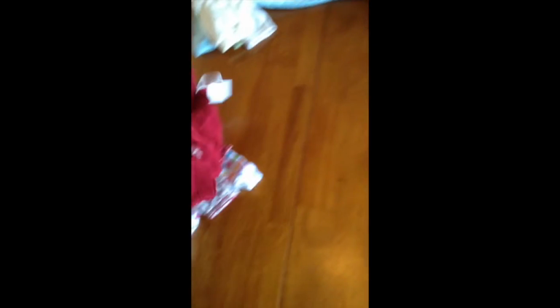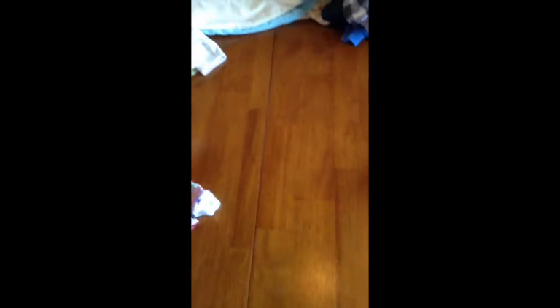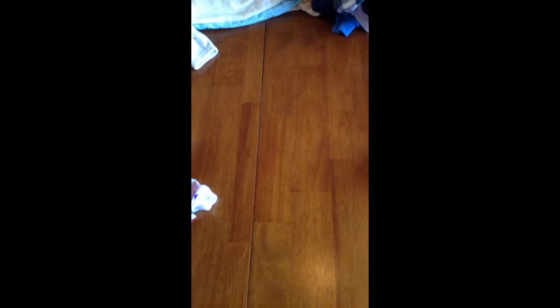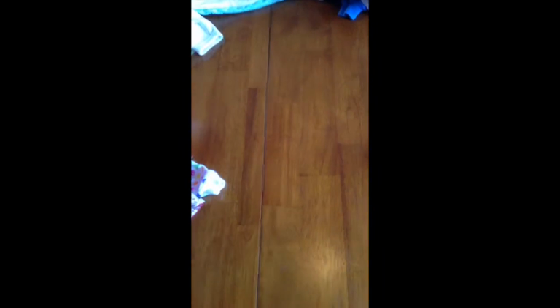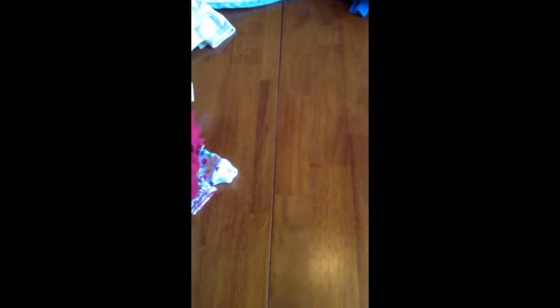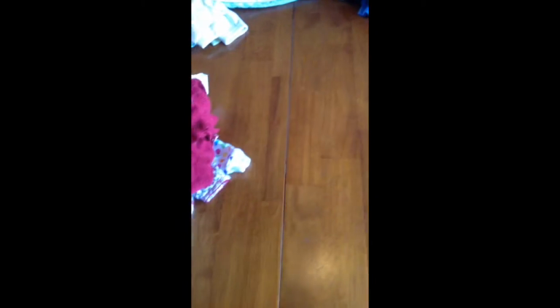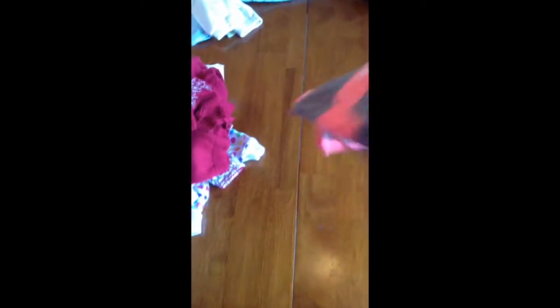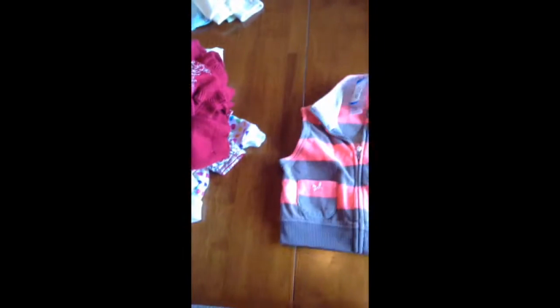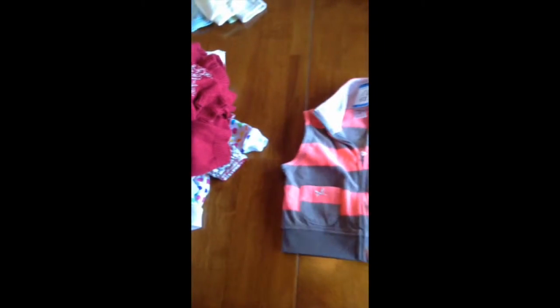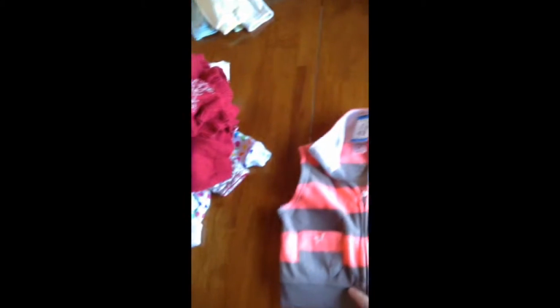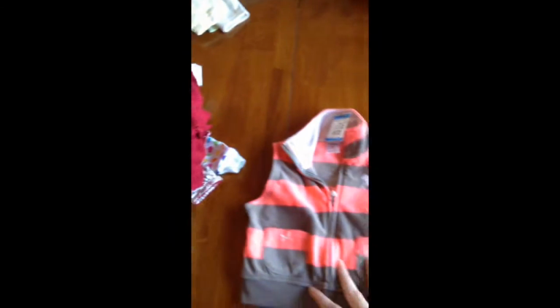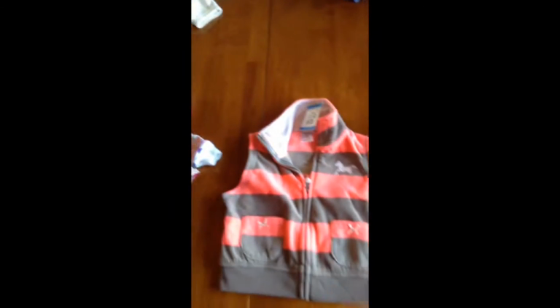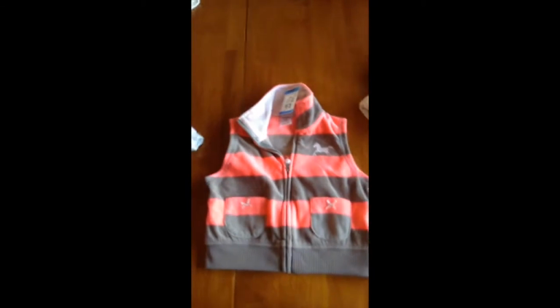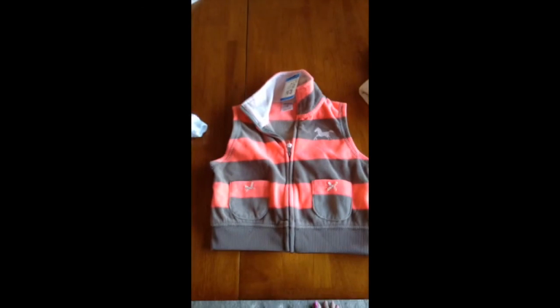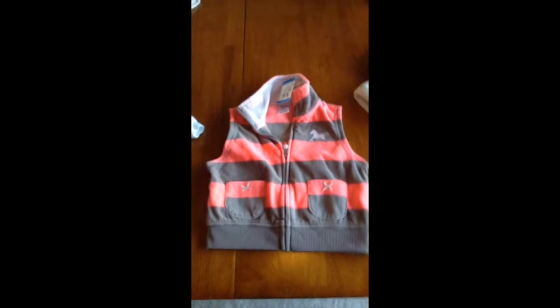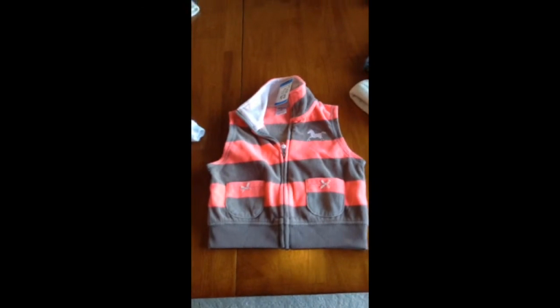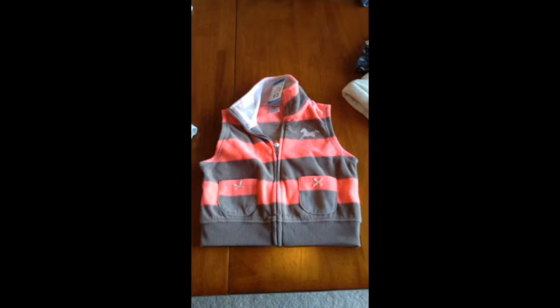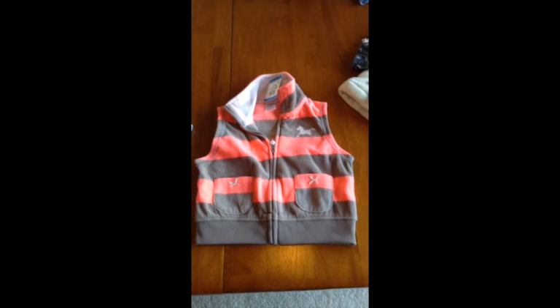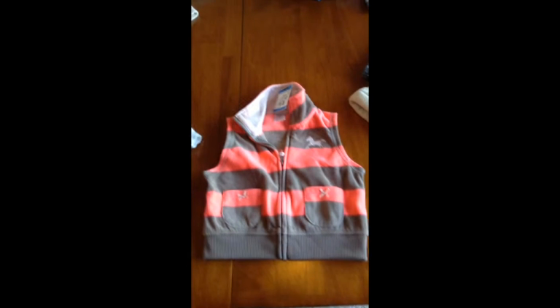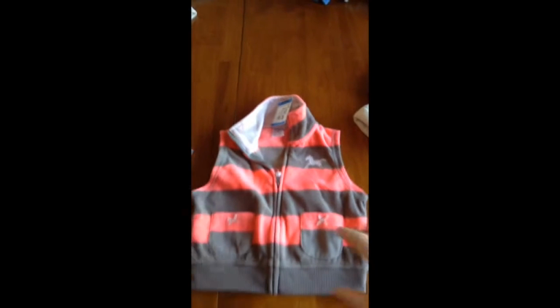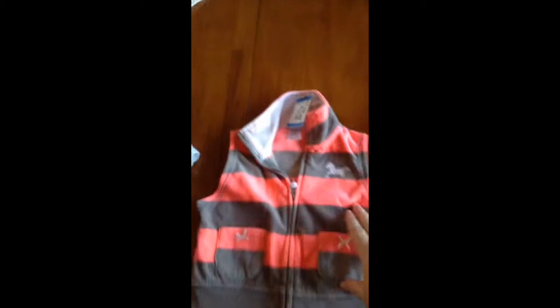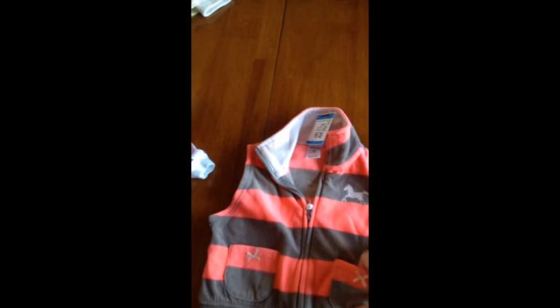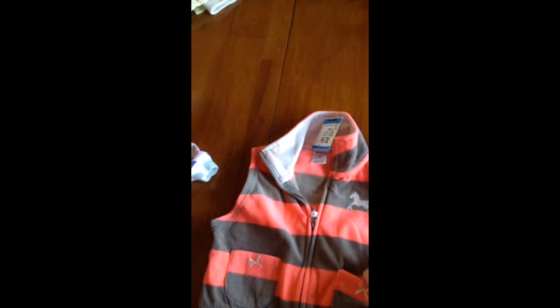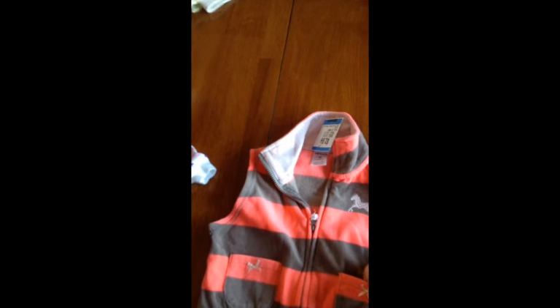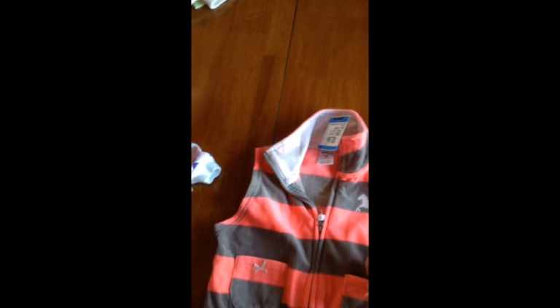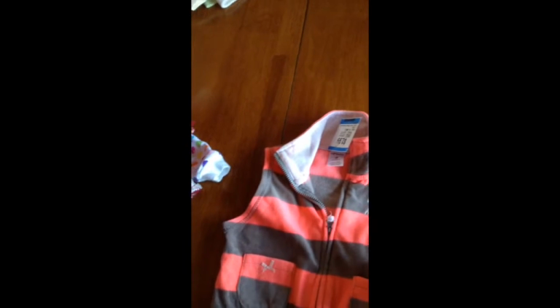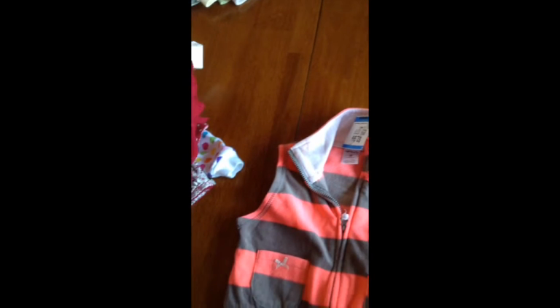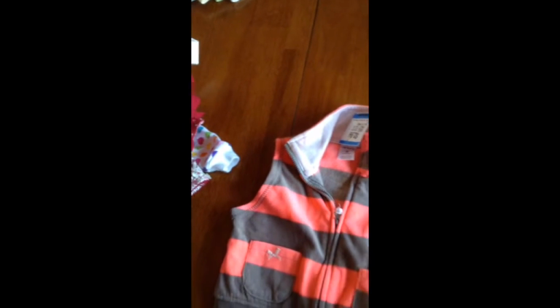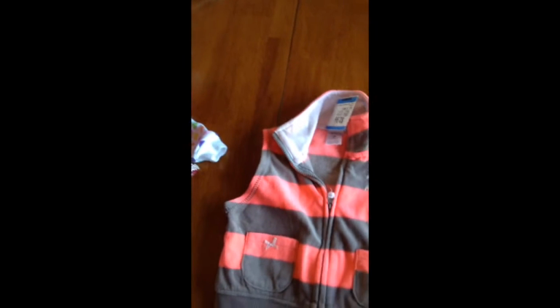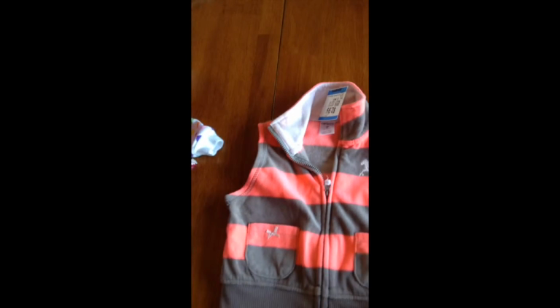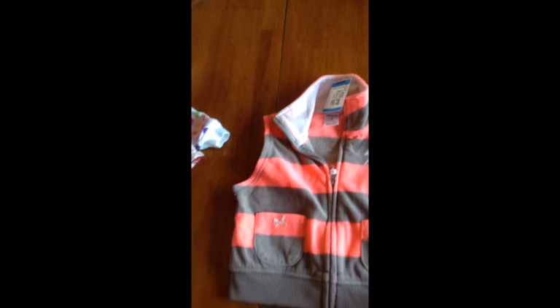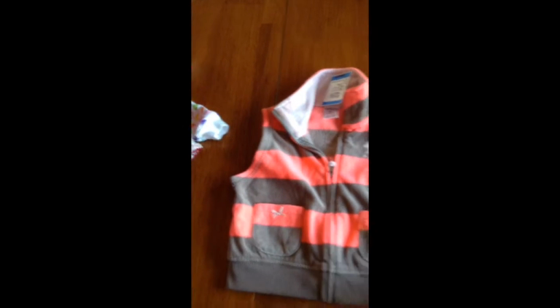Then I got this cute little vest from Carters, nine months. It zips up and it has cute little pockets, and it was $1.50.